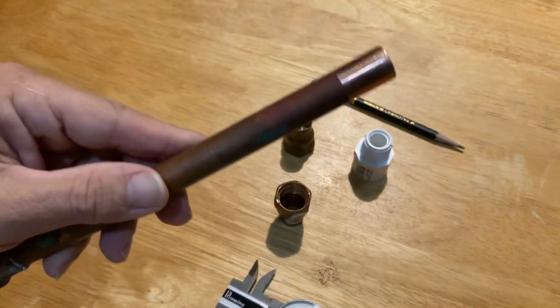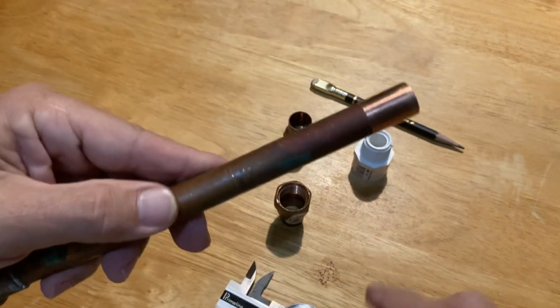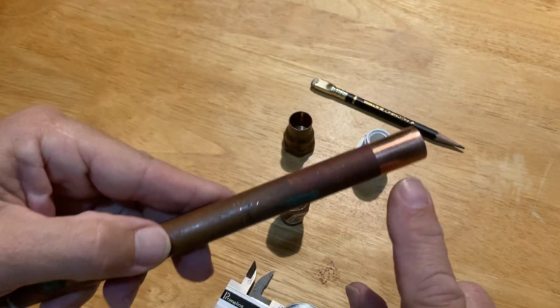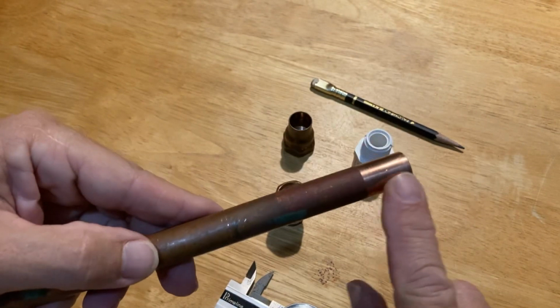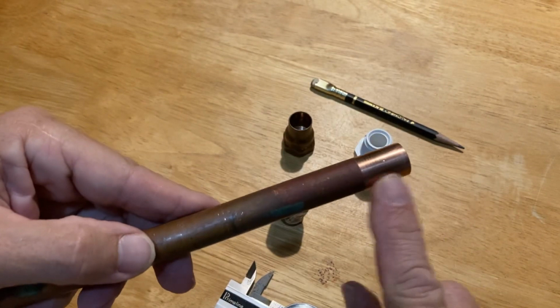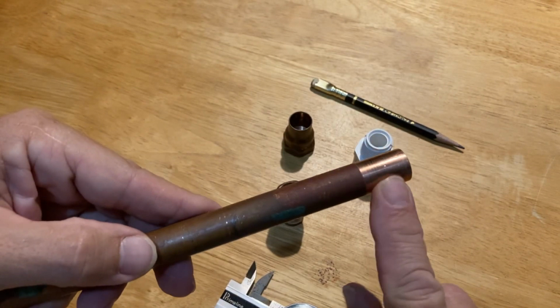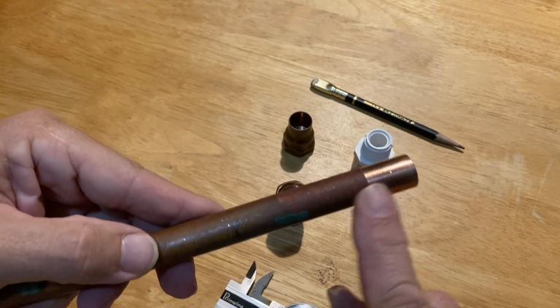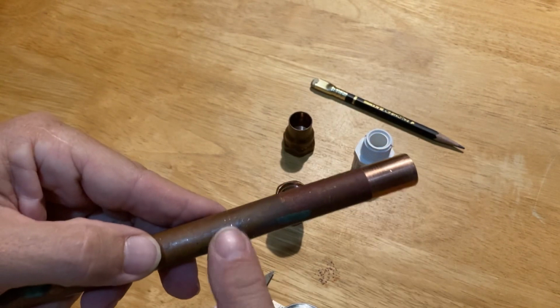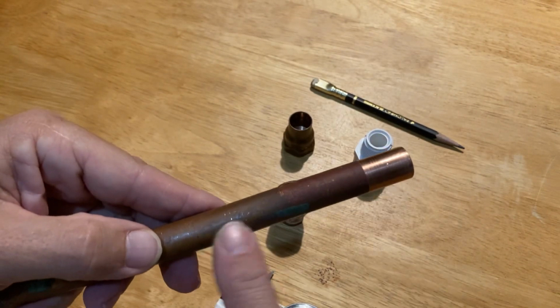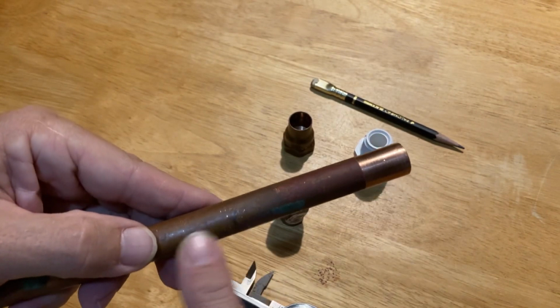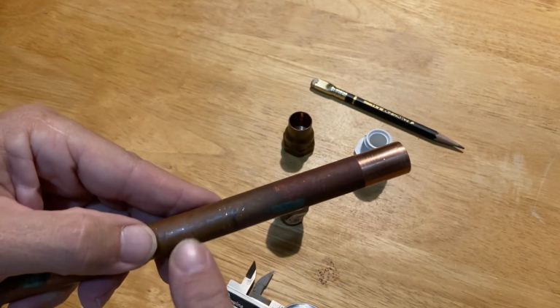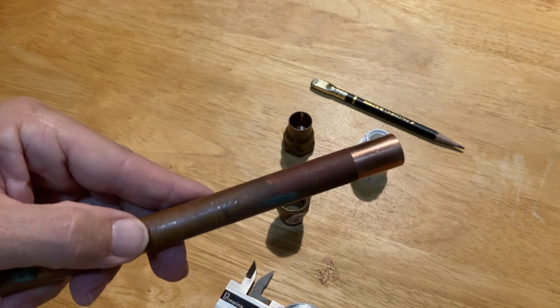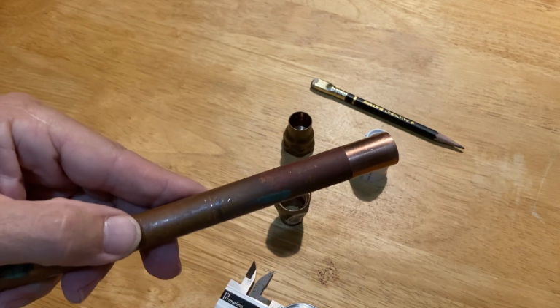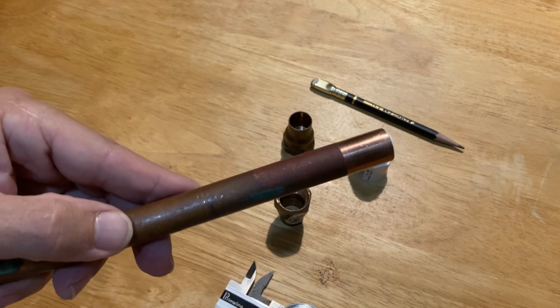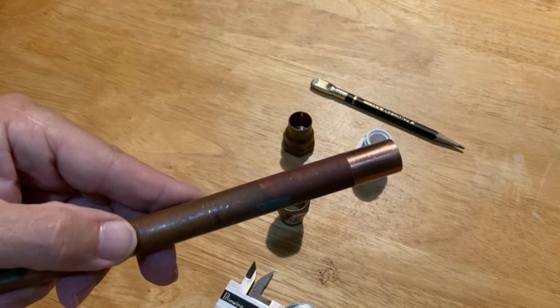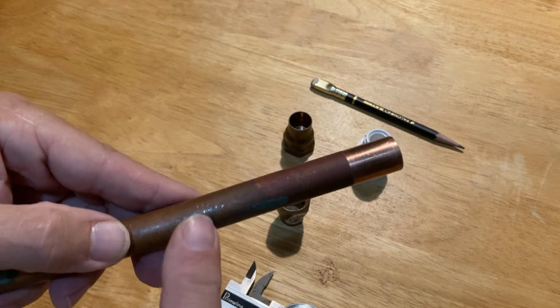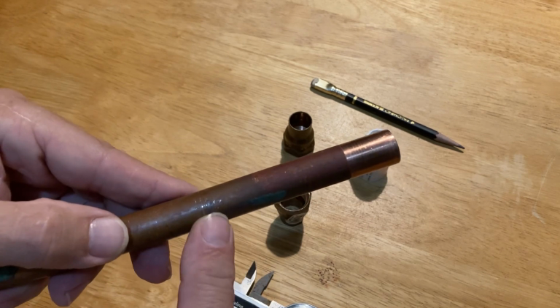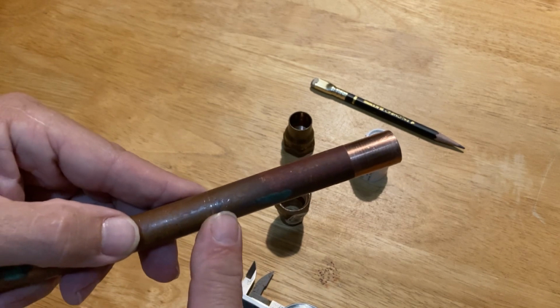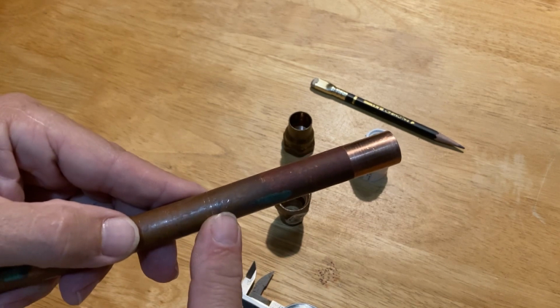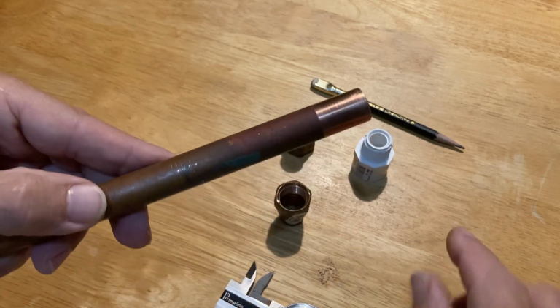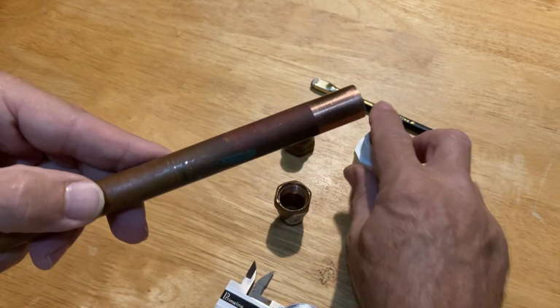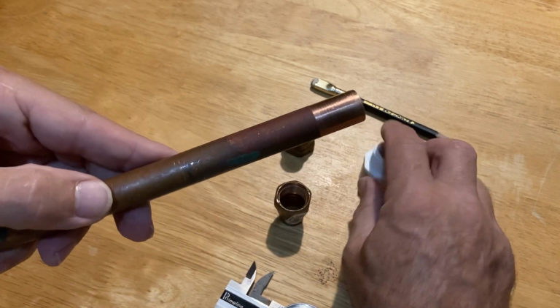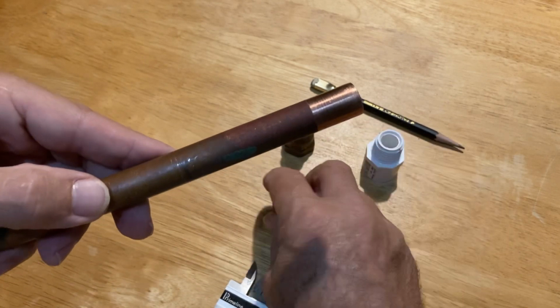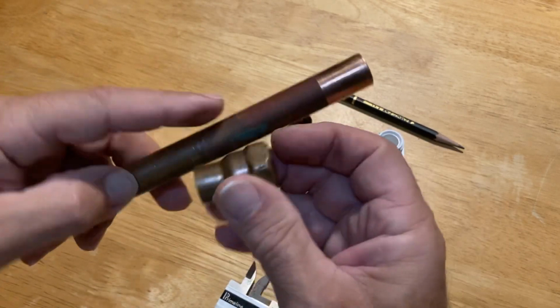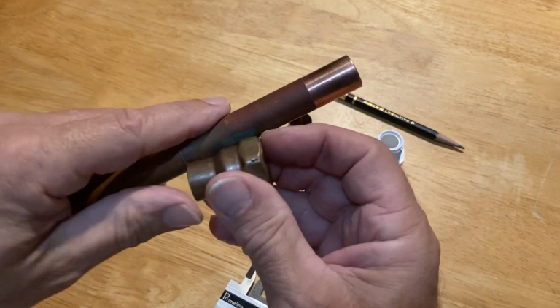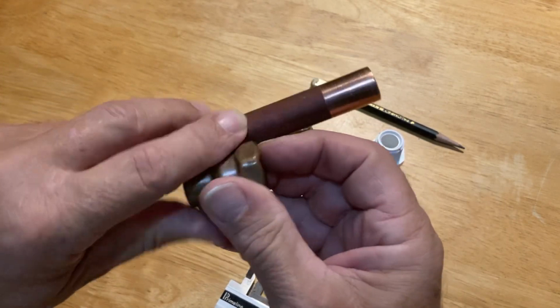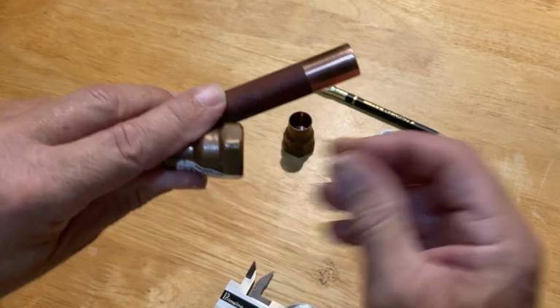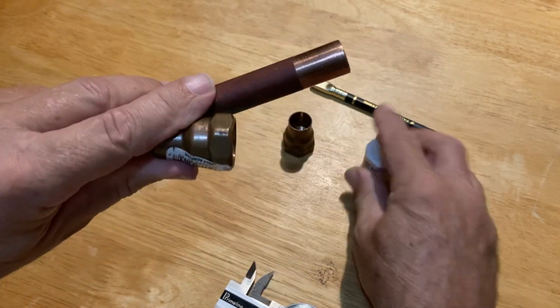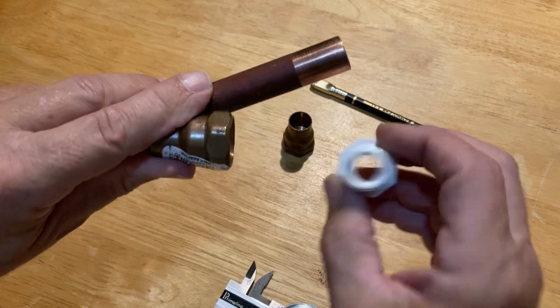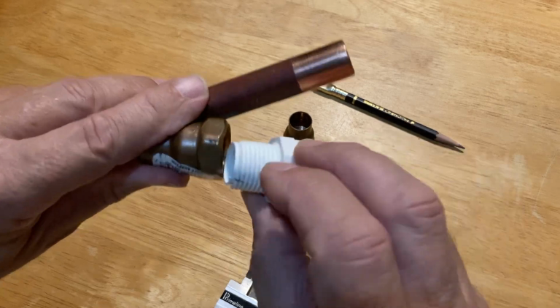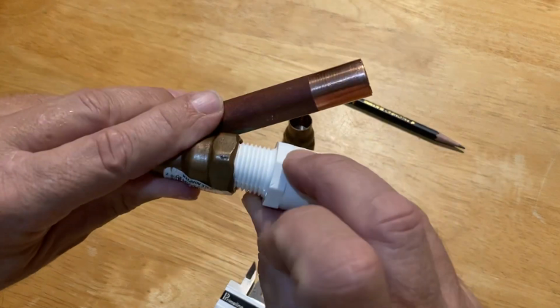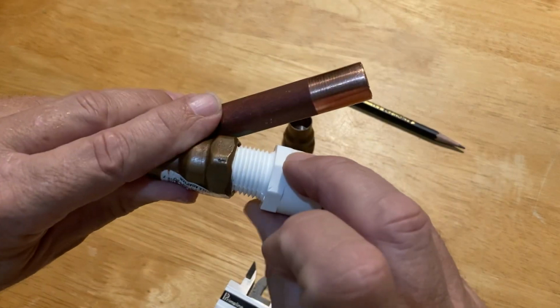So this part for some reason expanded — it's driving me nuts — so I'm just going to cut it here and put this fitting on so then I can convert to PVC.